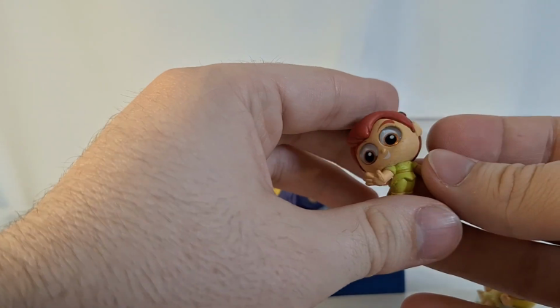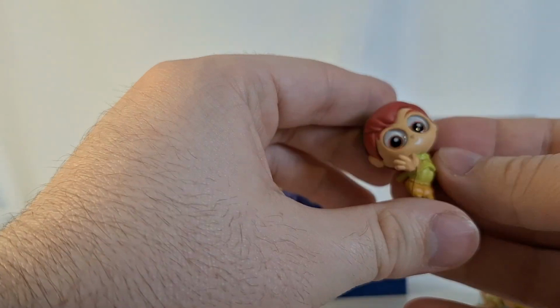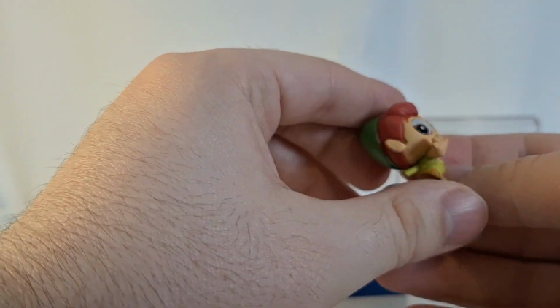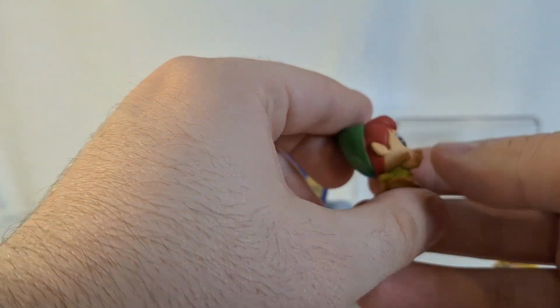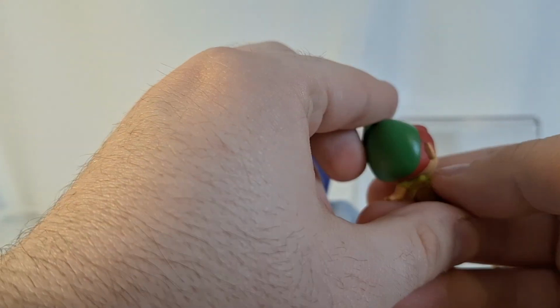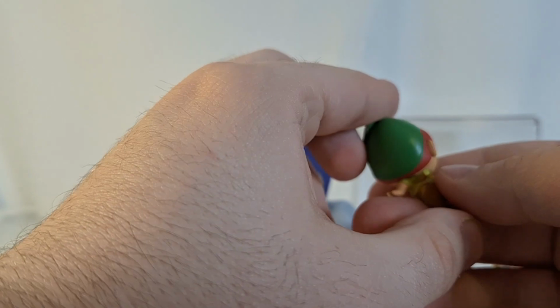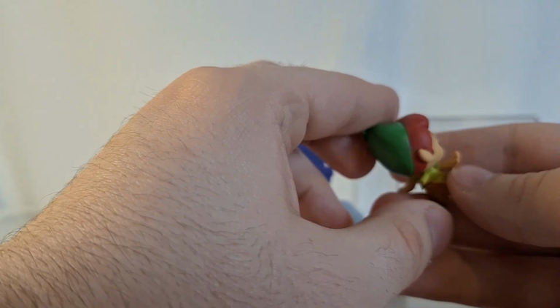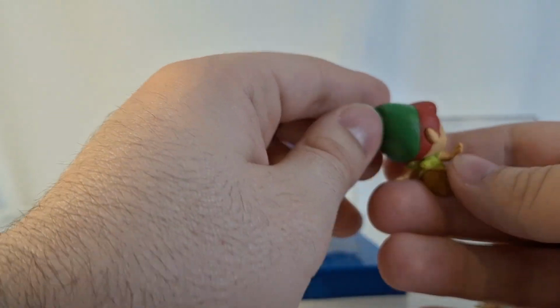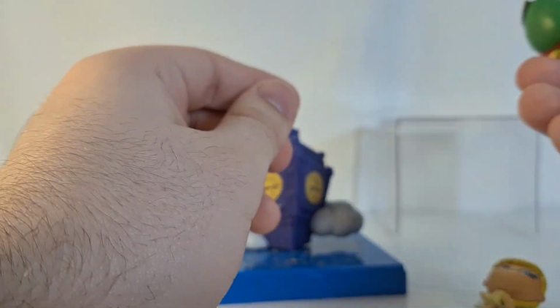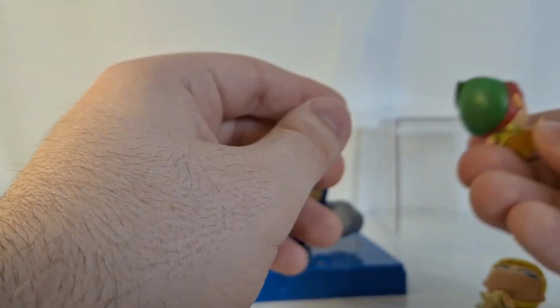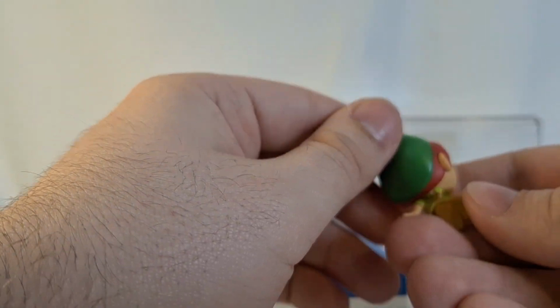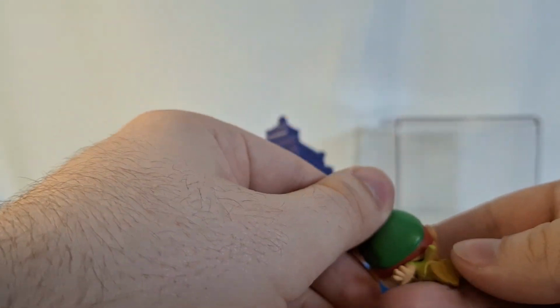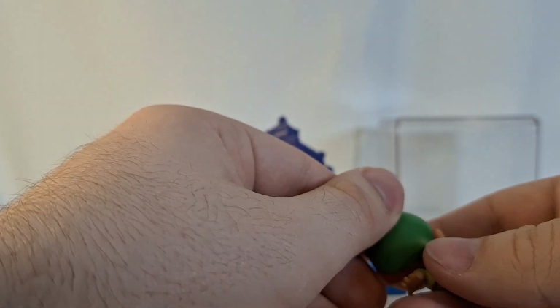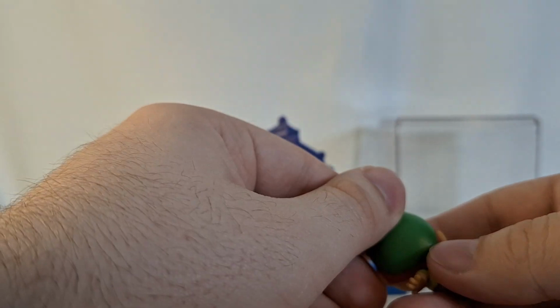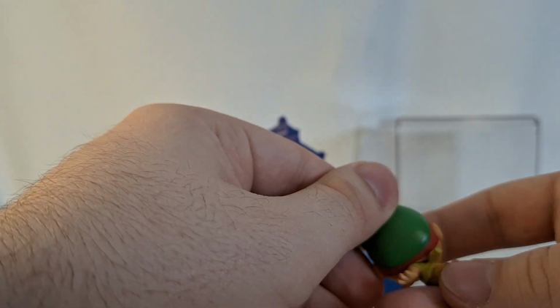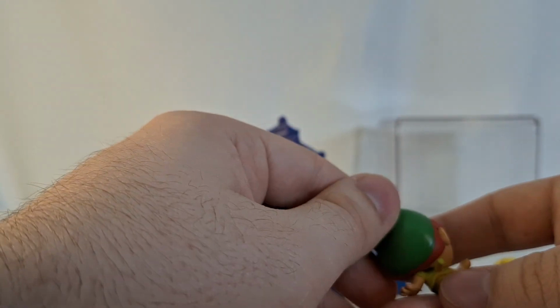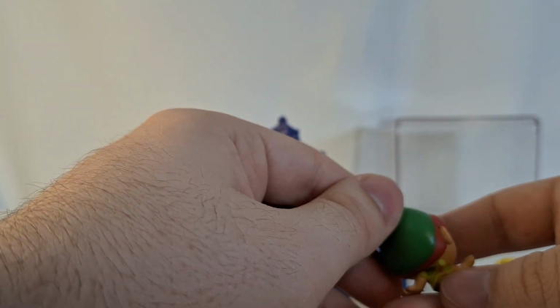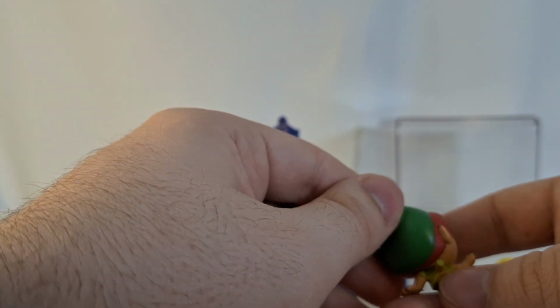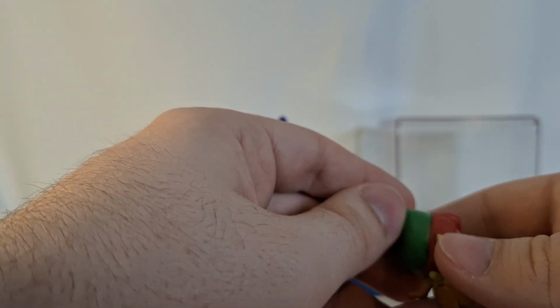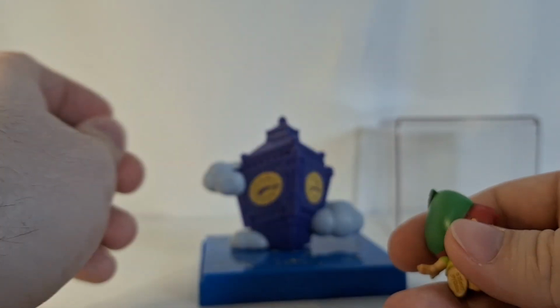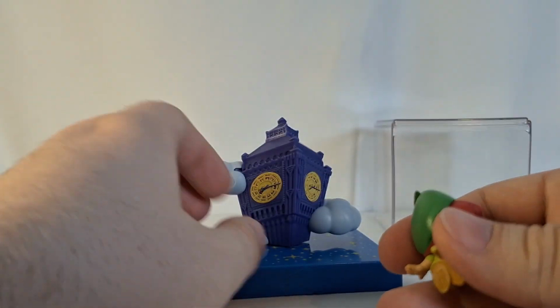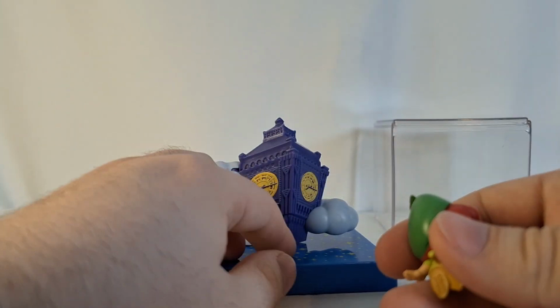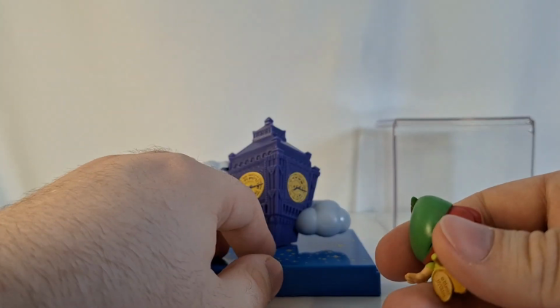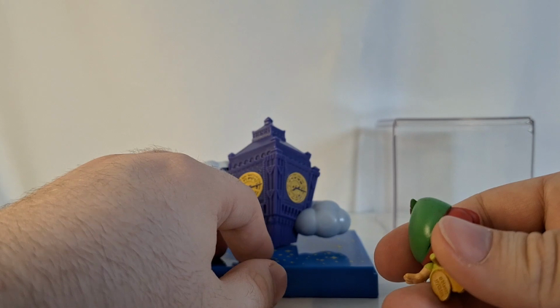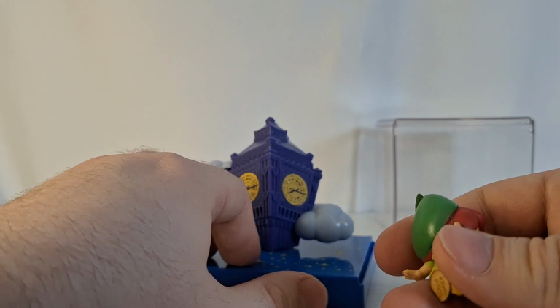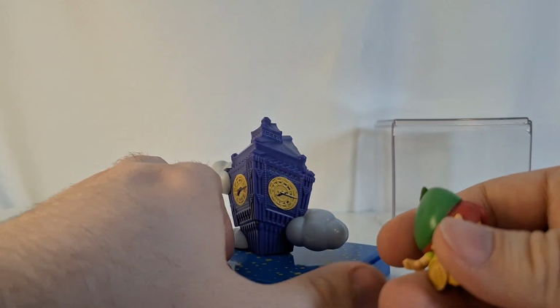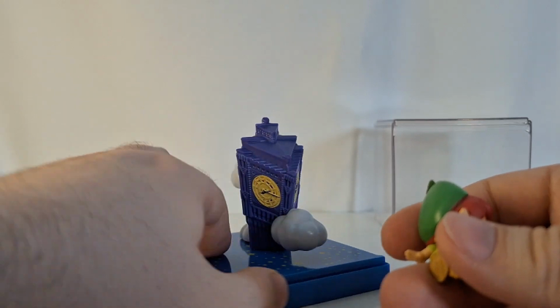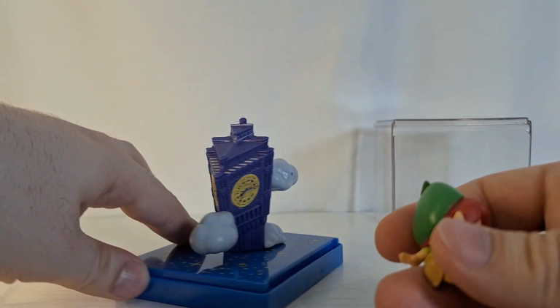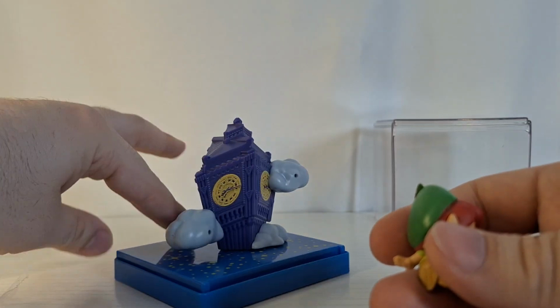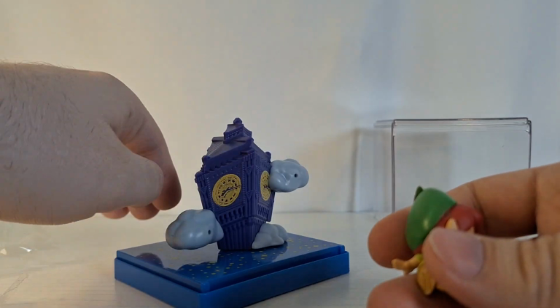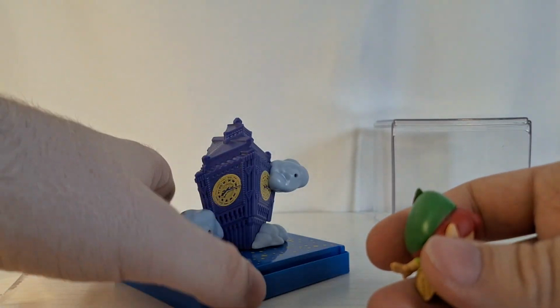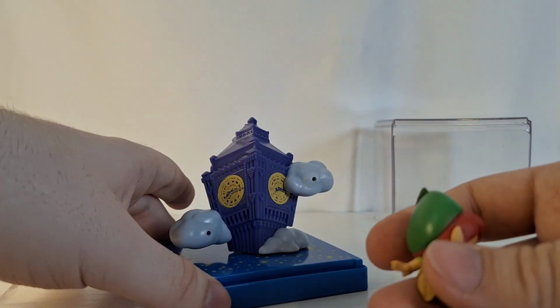Looking at the Peter Pan figure, he has his arms stretched out like he's flying as well. I really like this figure. Oh, he's got a little thing on his back.